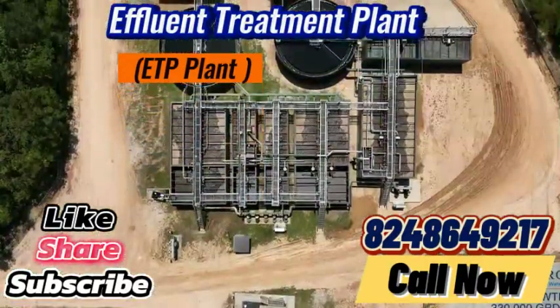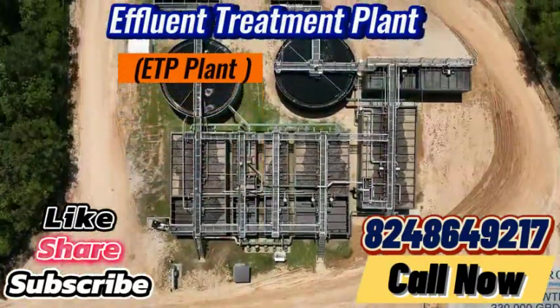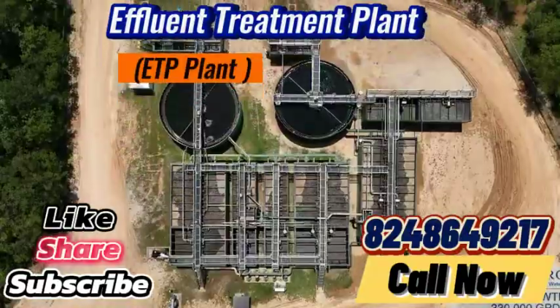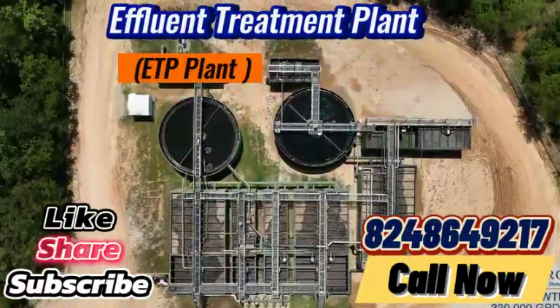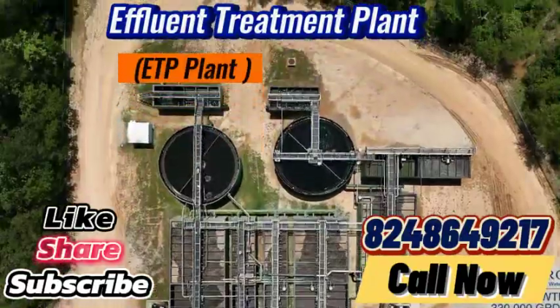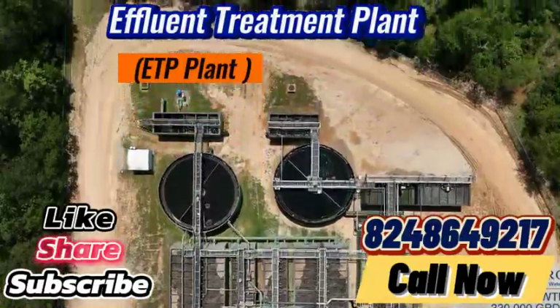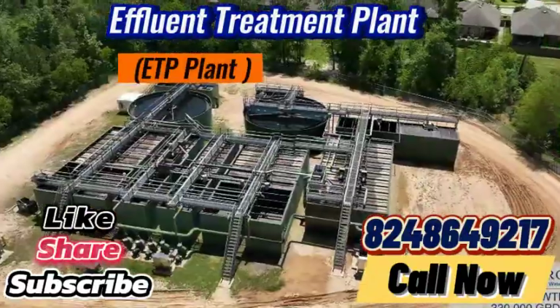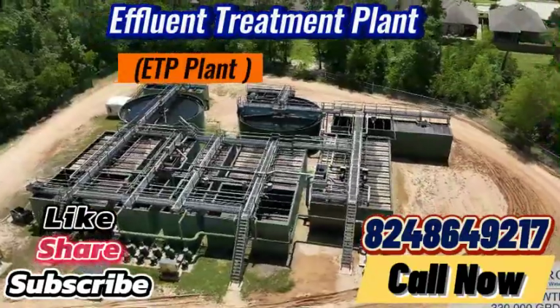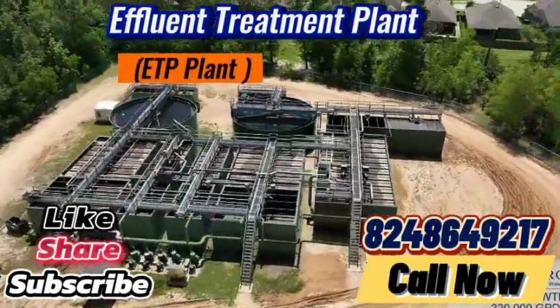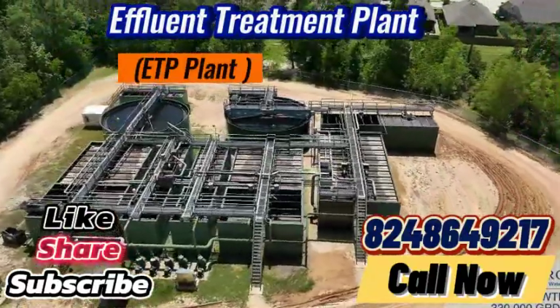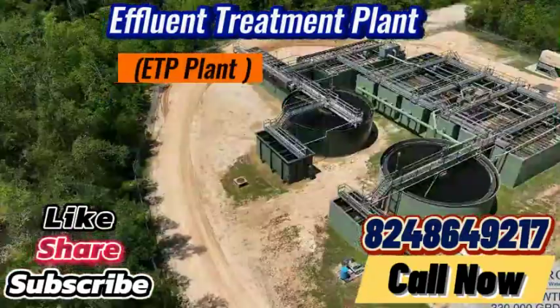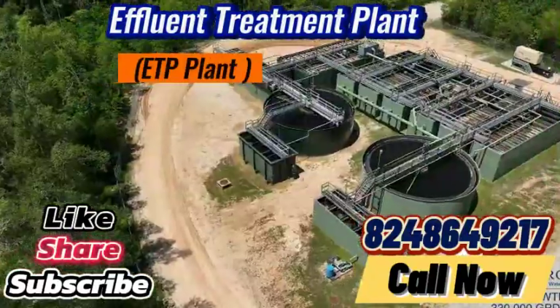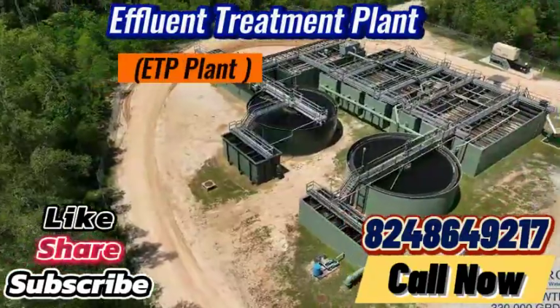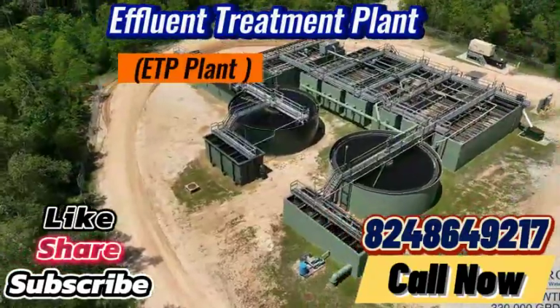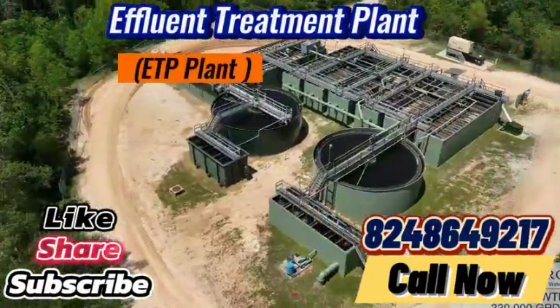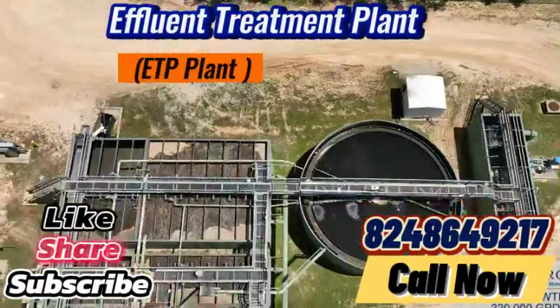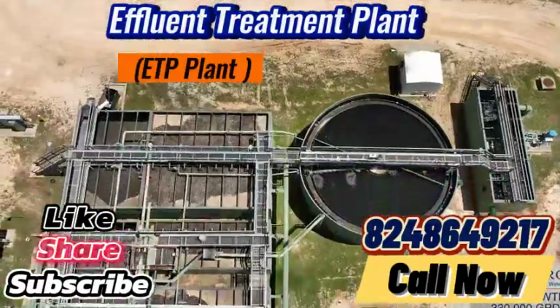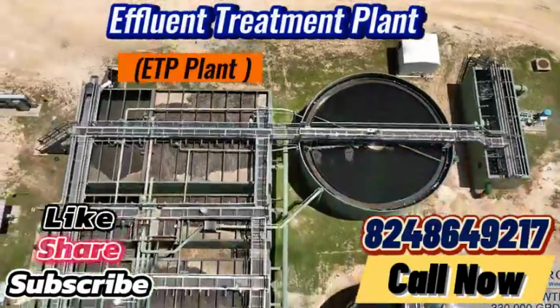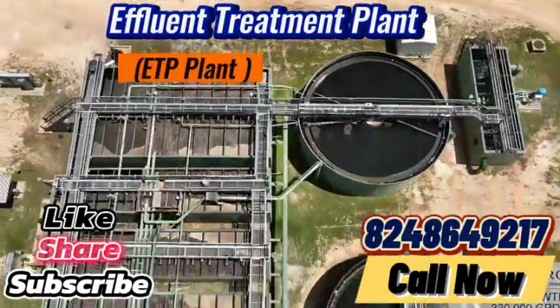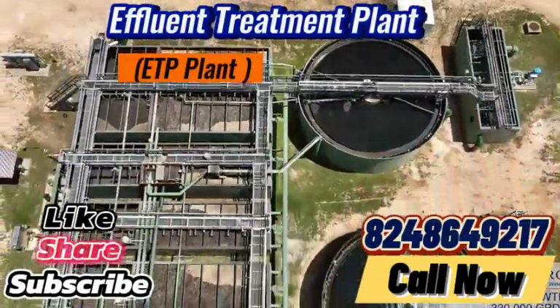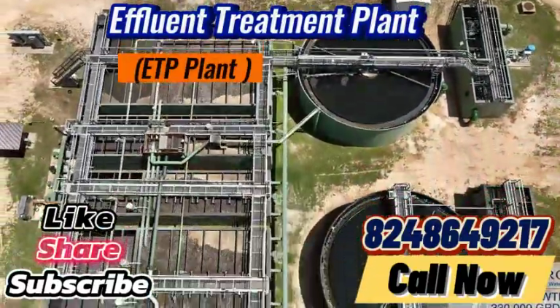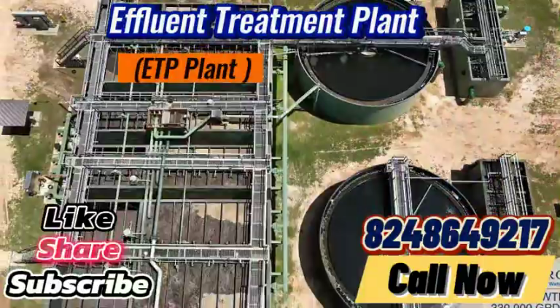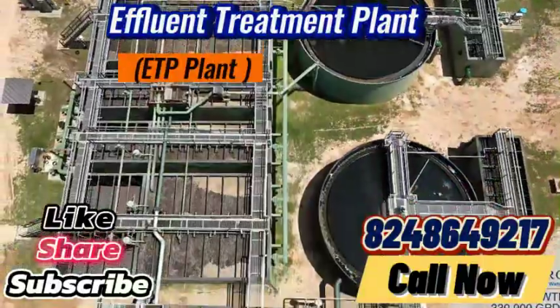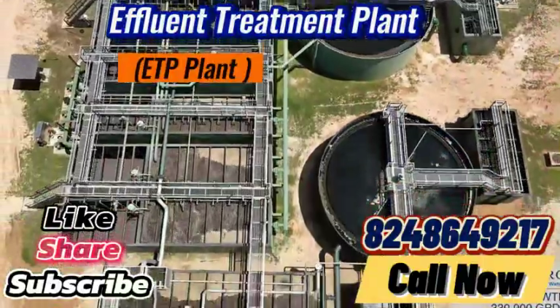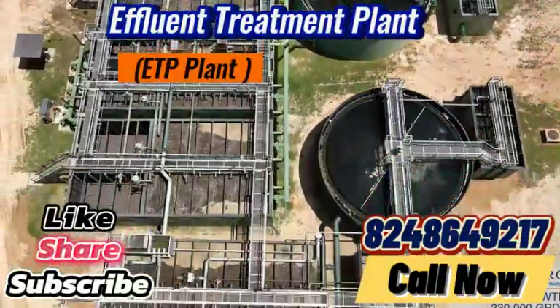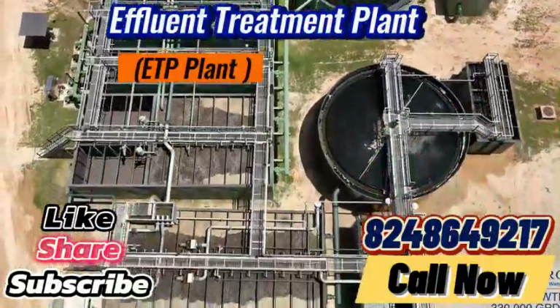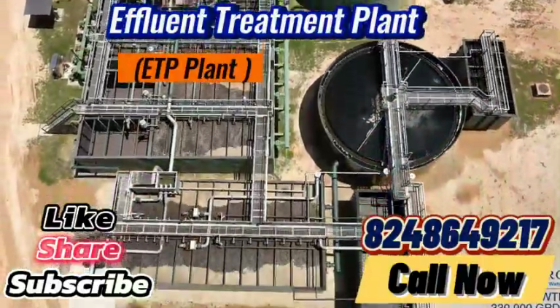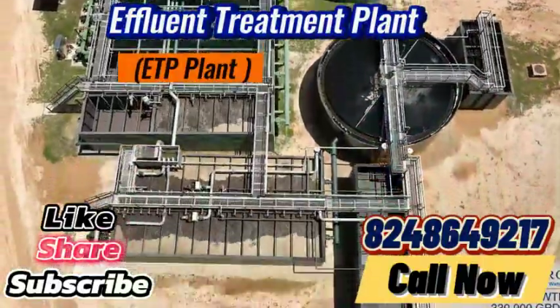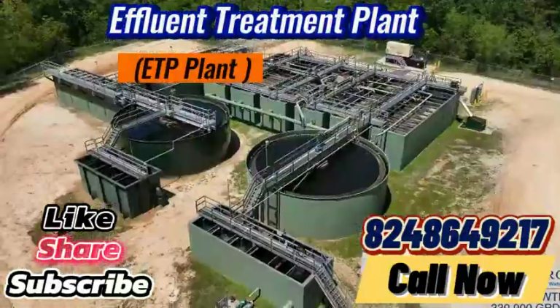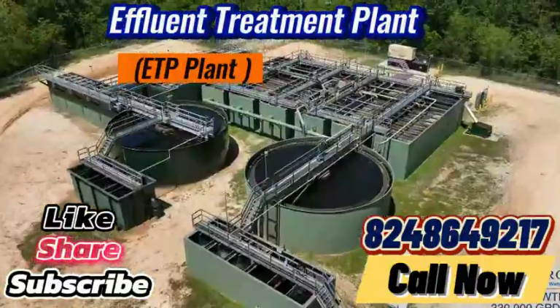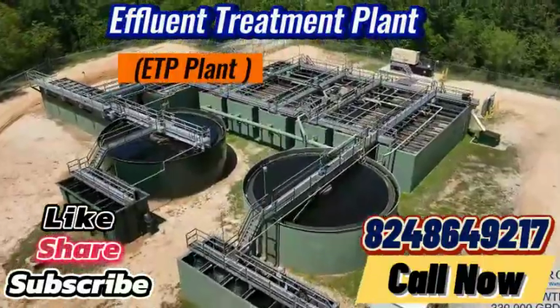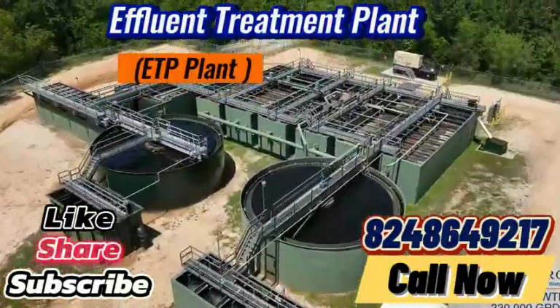With advanced technology and rigorous processes, we ensure that harmful pollutants are effectively removed, allowing your business to meet industry regulations with ease.